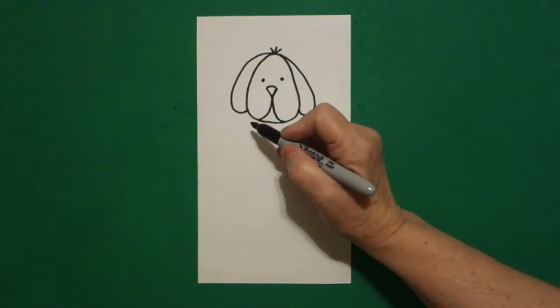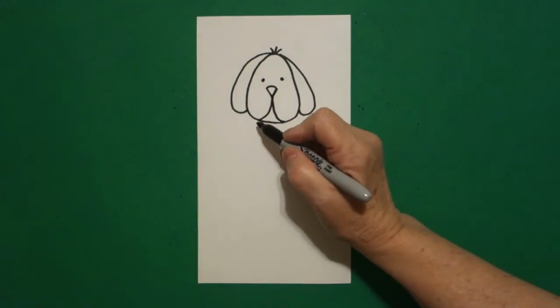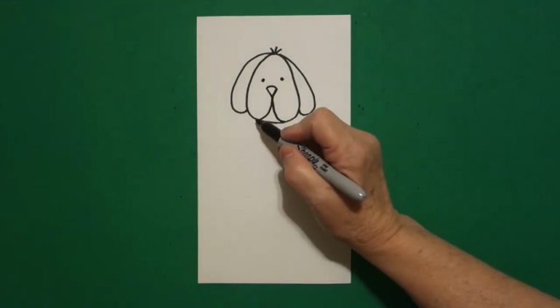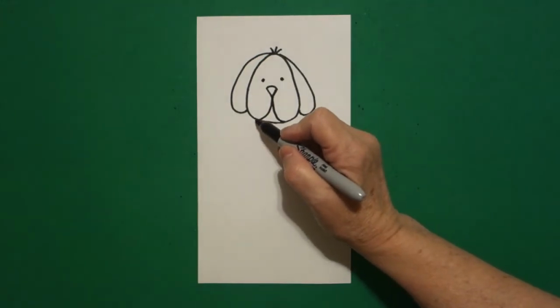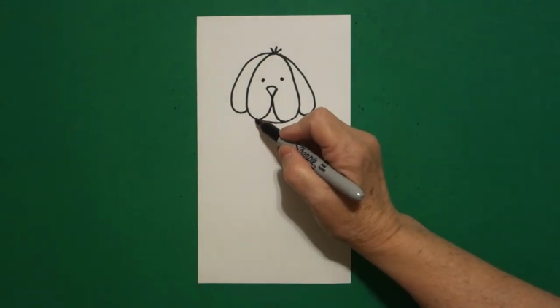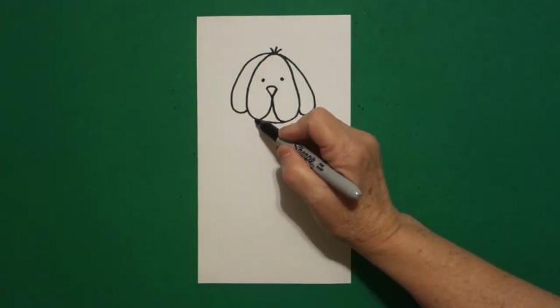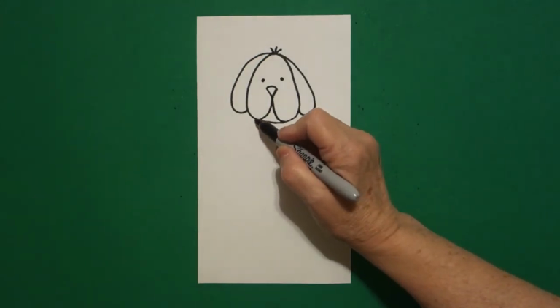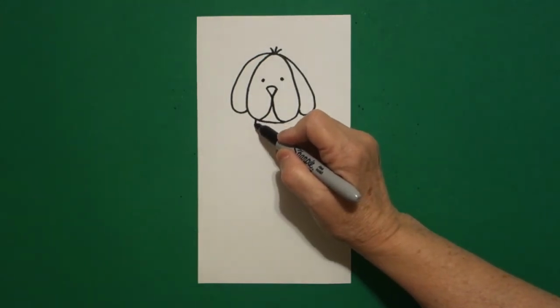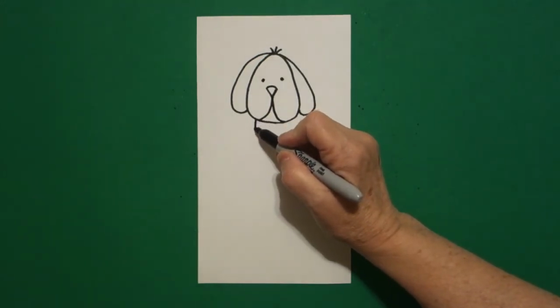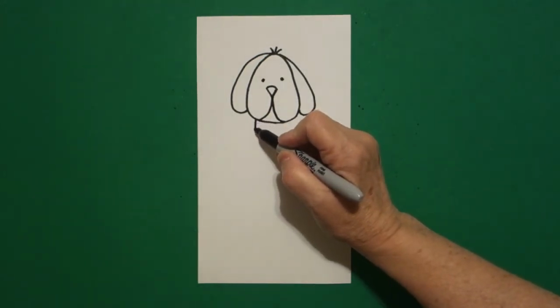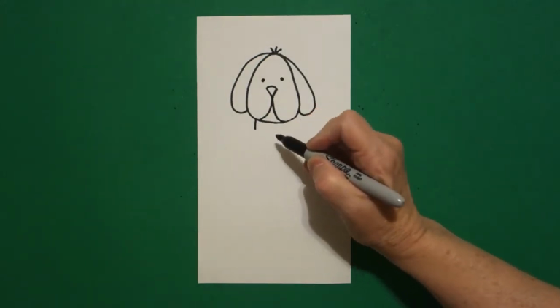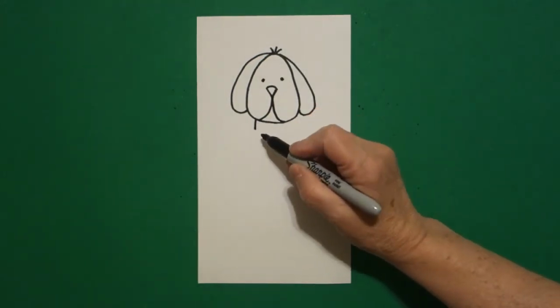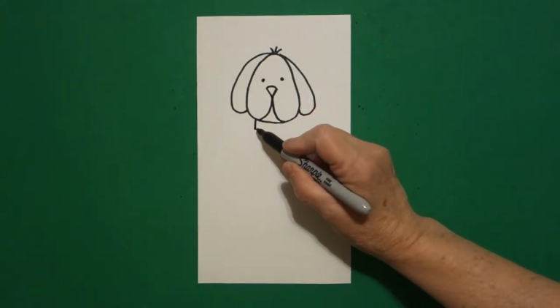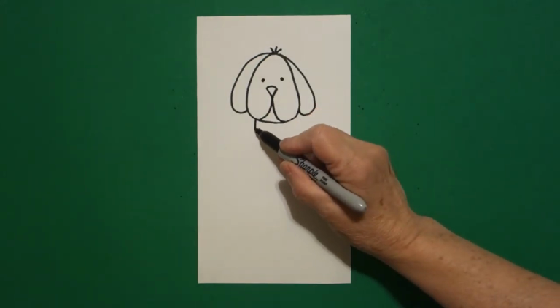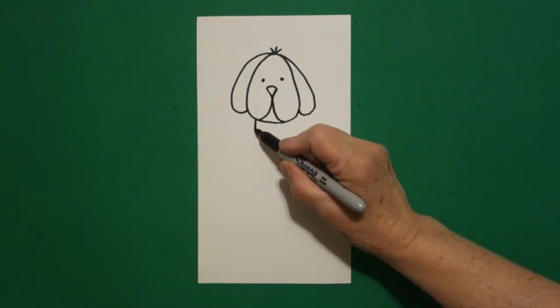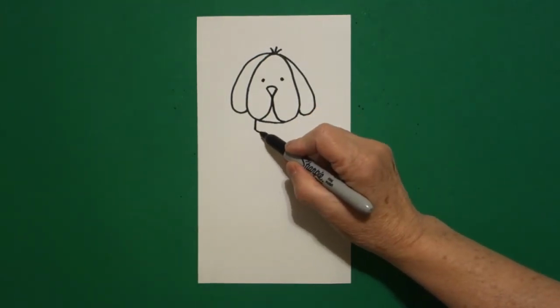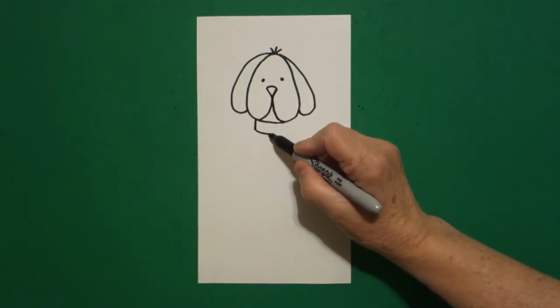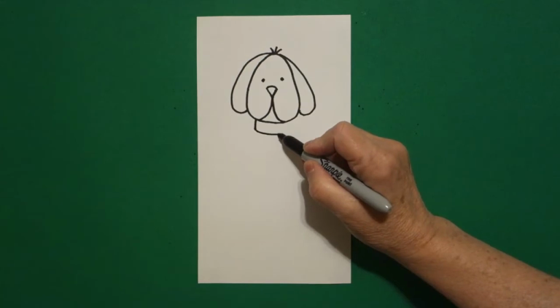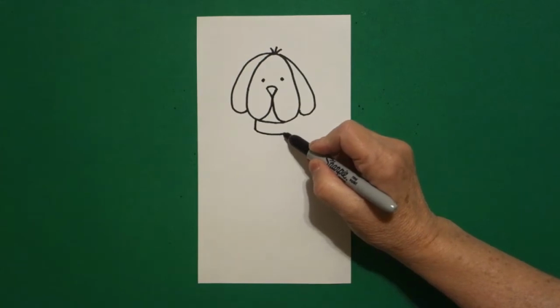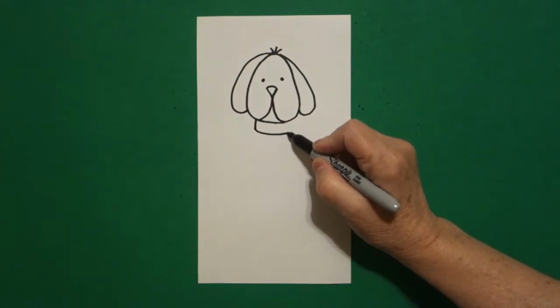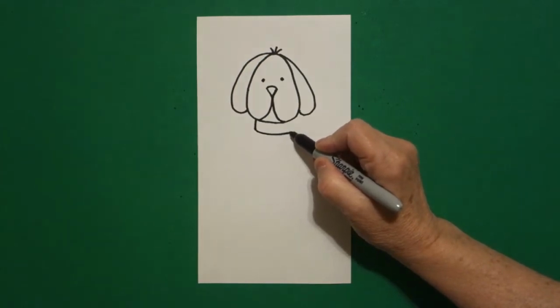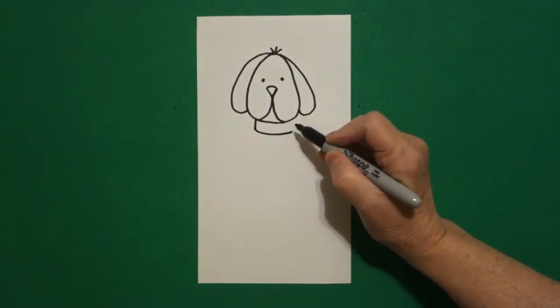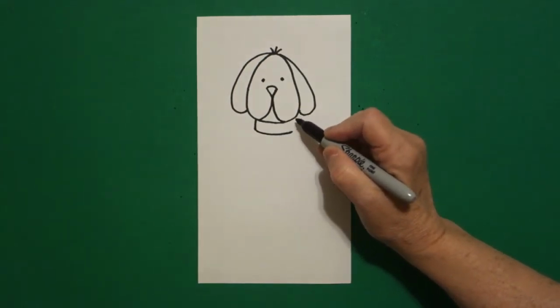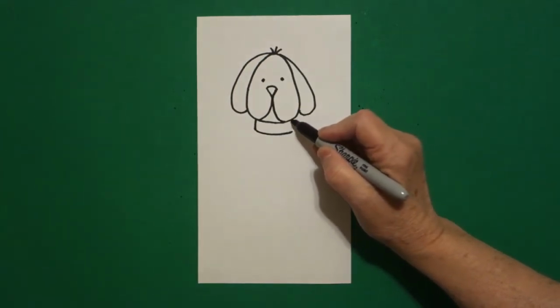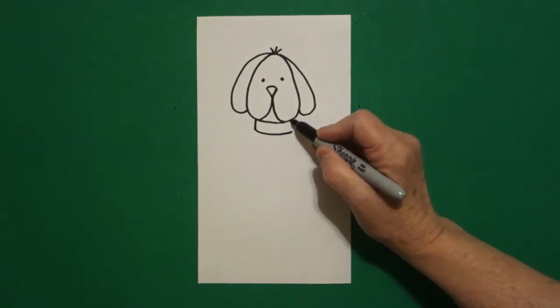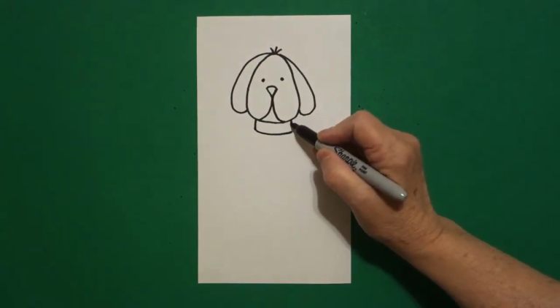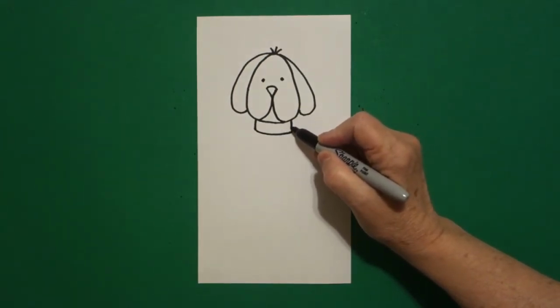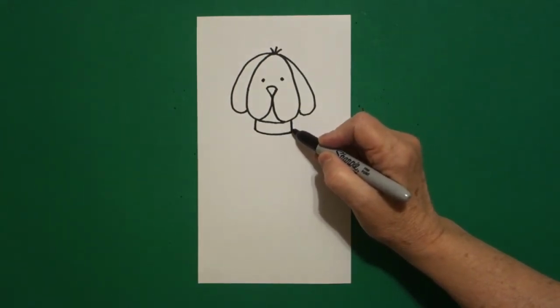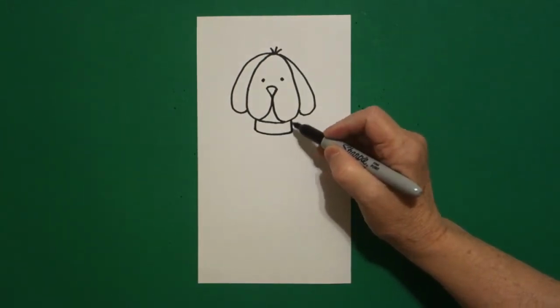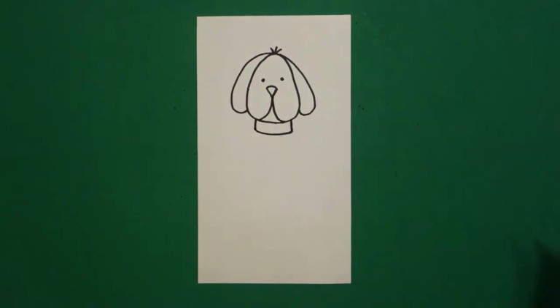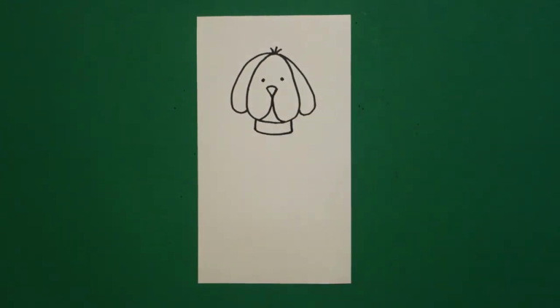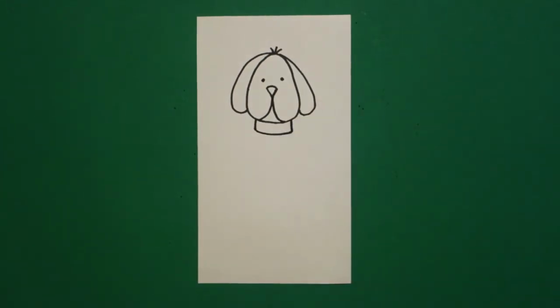I come right about here on the left and I draw a straight line down, curved line over, straight line down, connect.